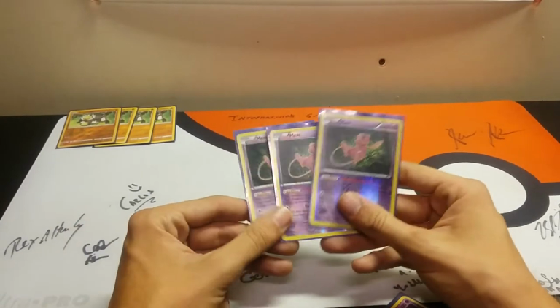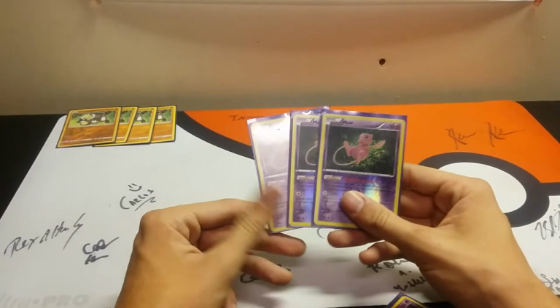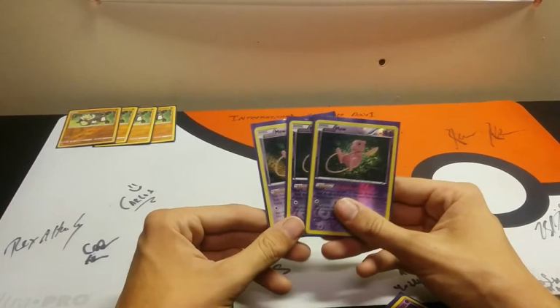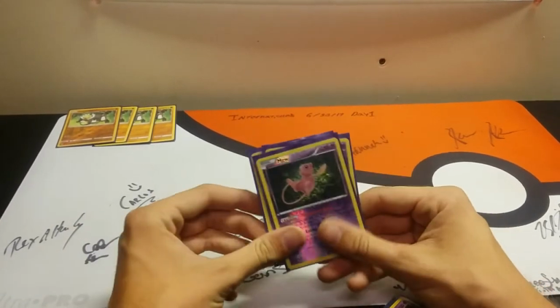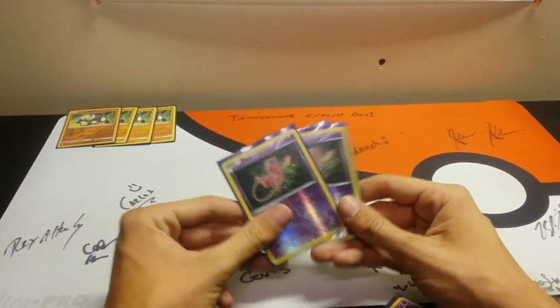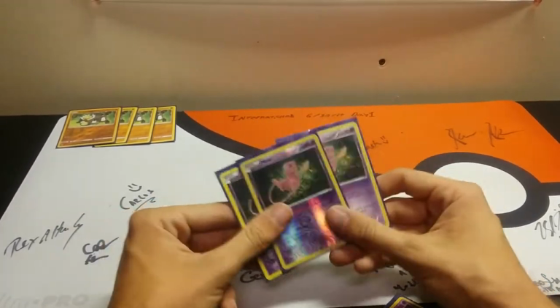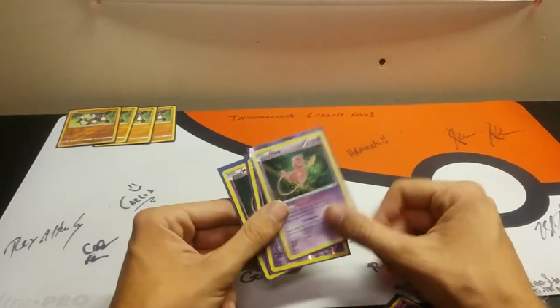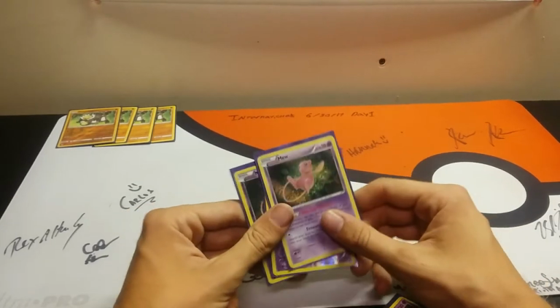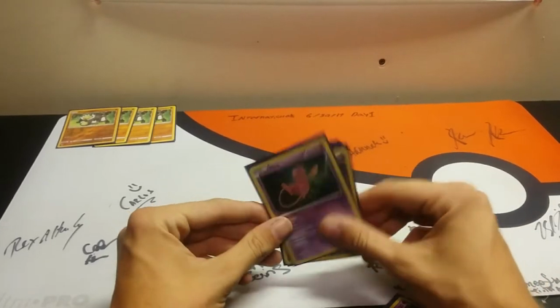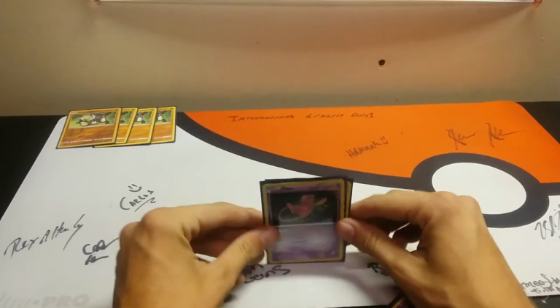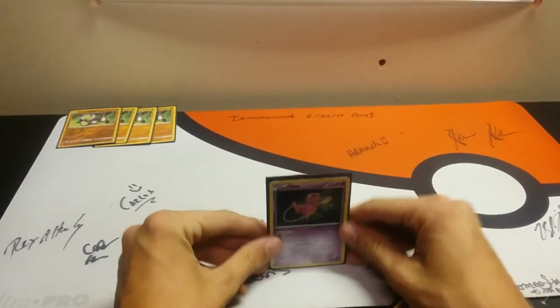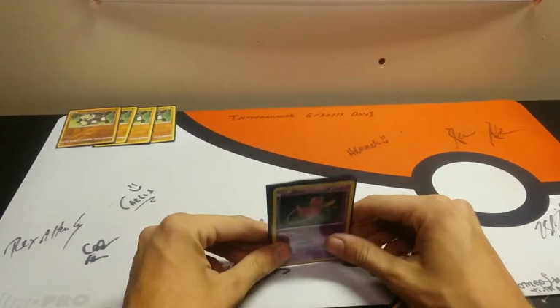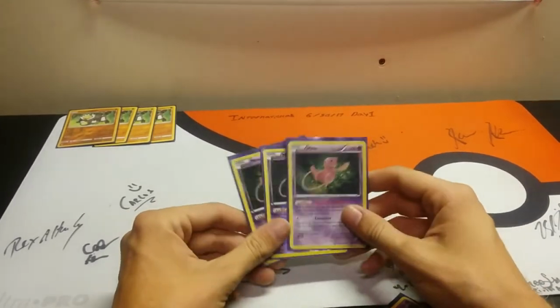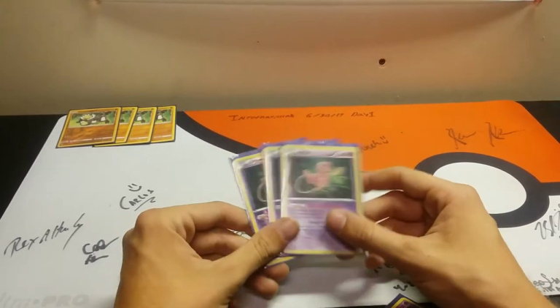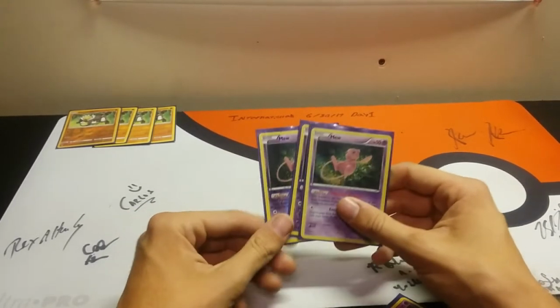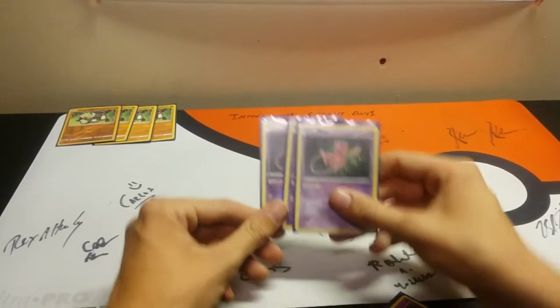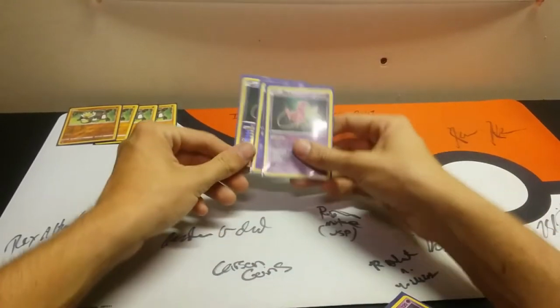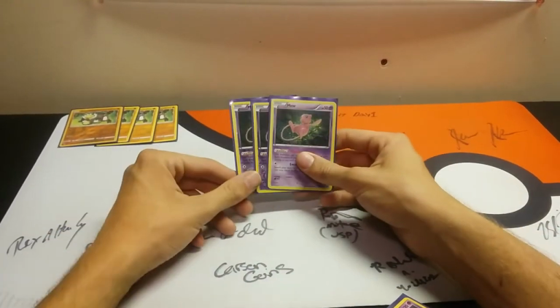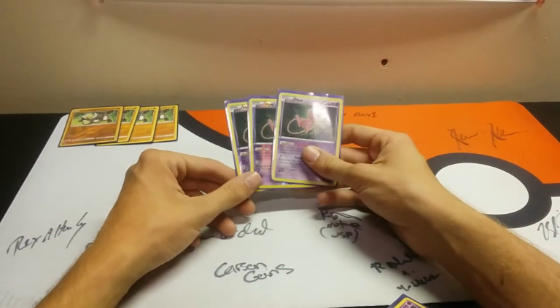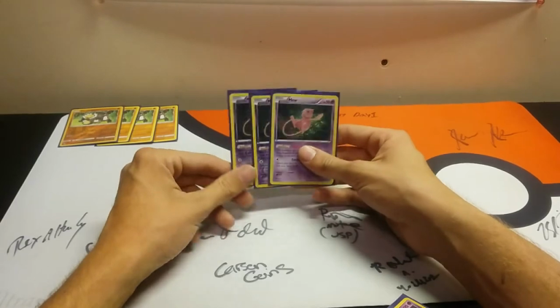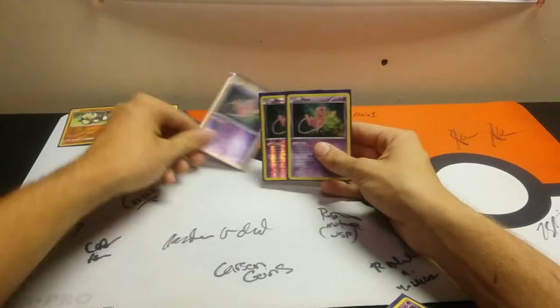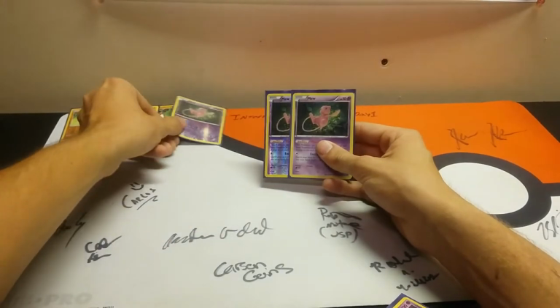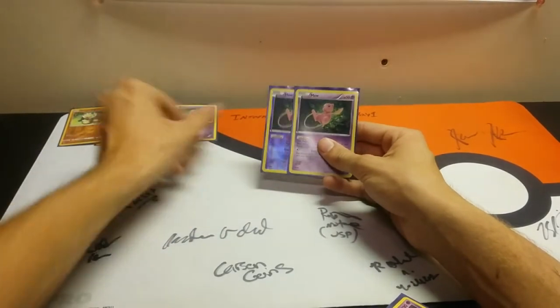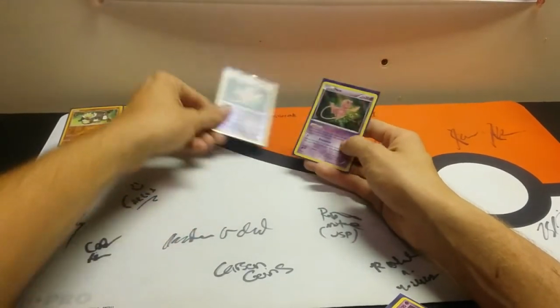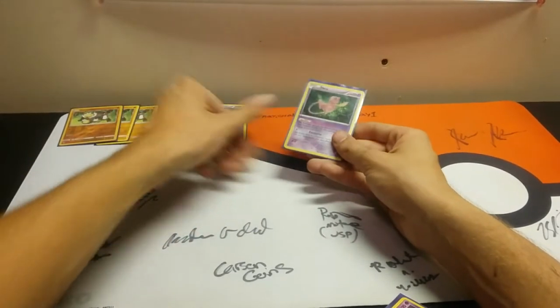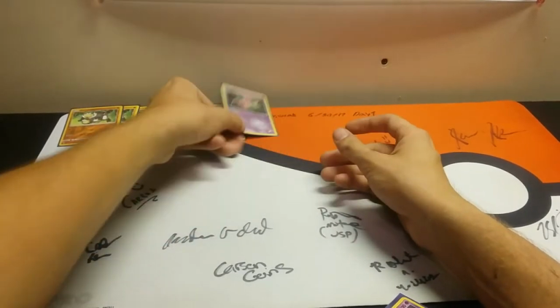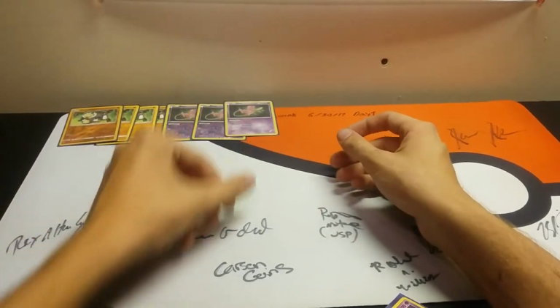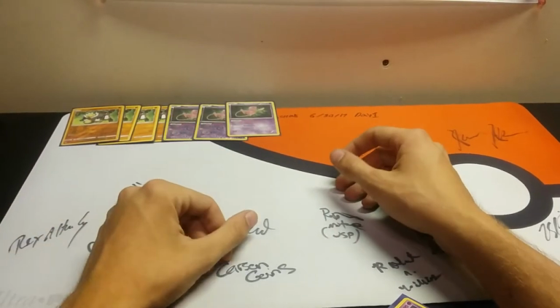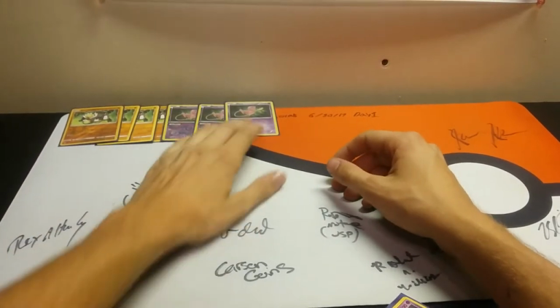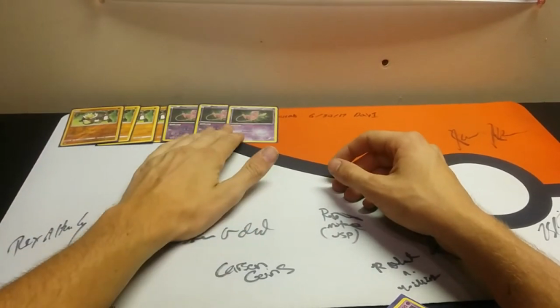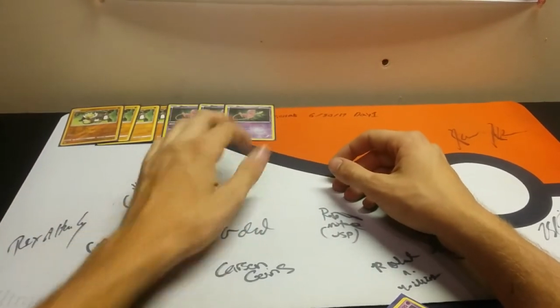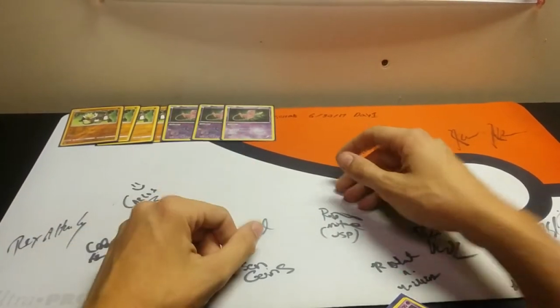We'll boost it with things like Choice Band and different options, including Kukui in this deck. He's the guy we want to see in our opening hand.